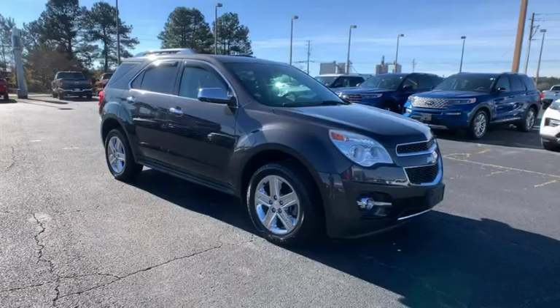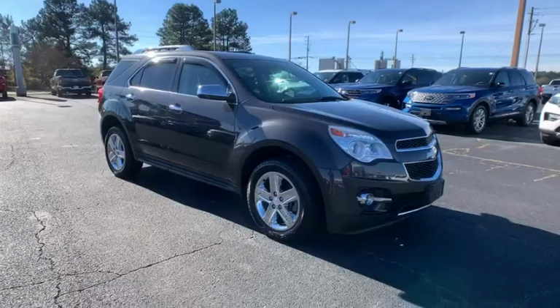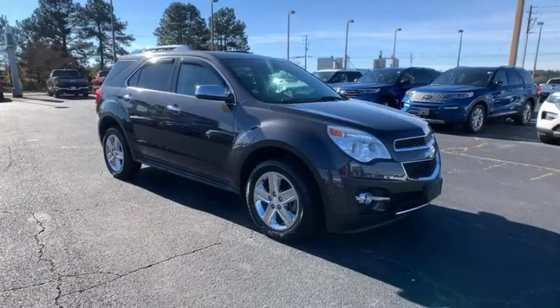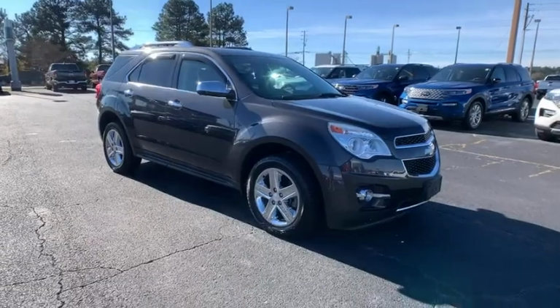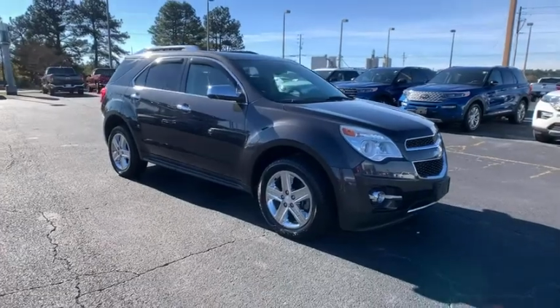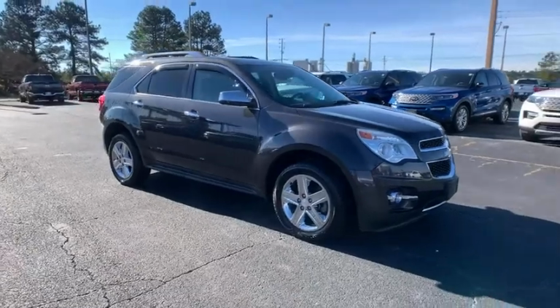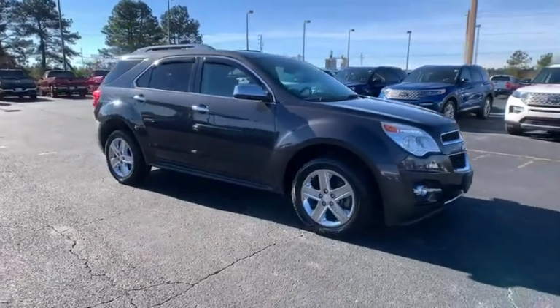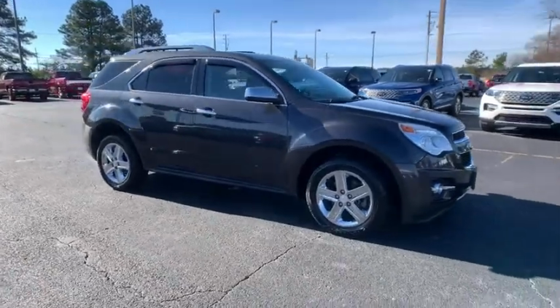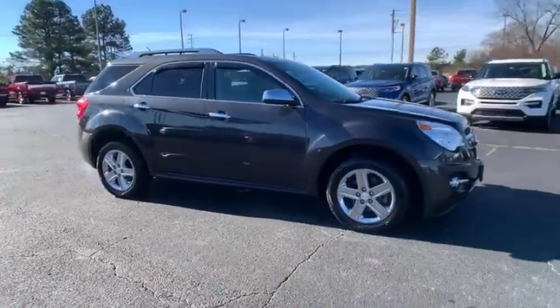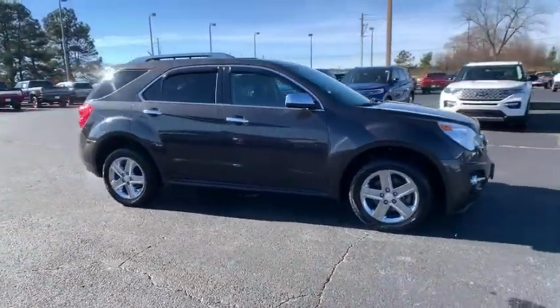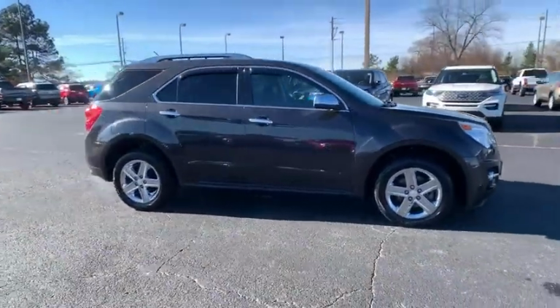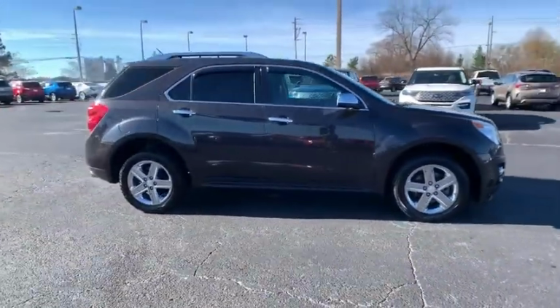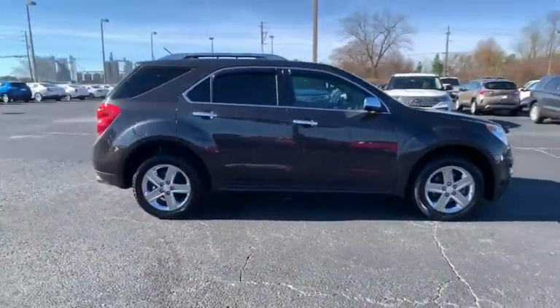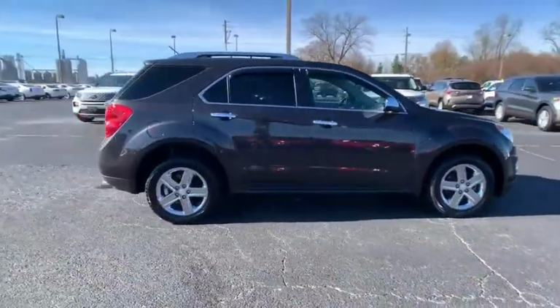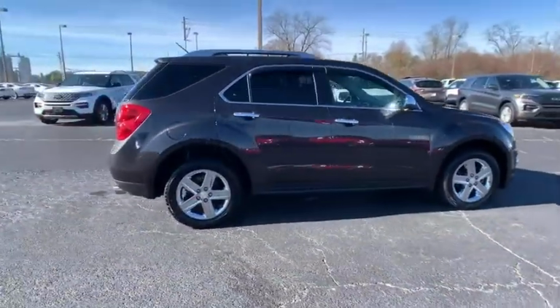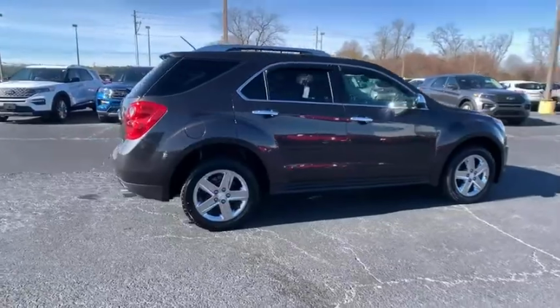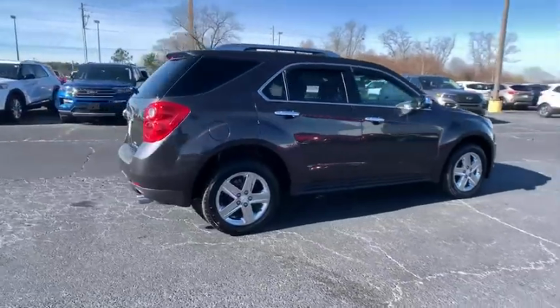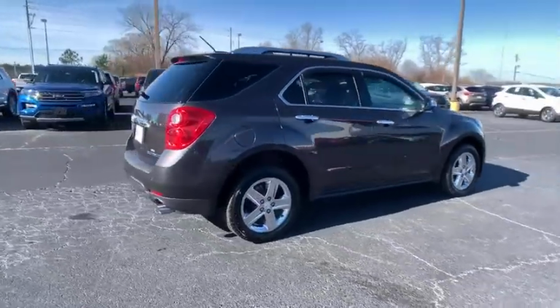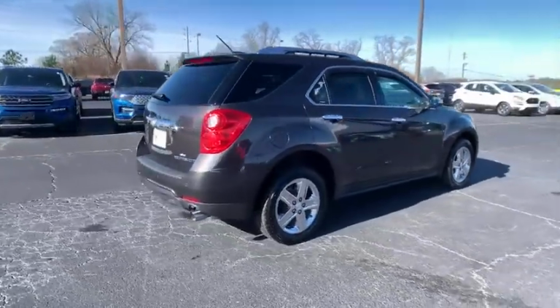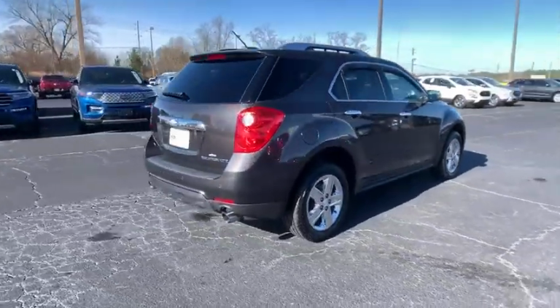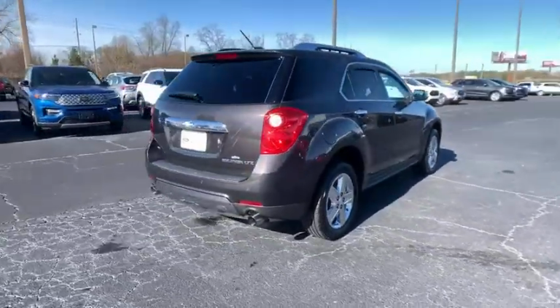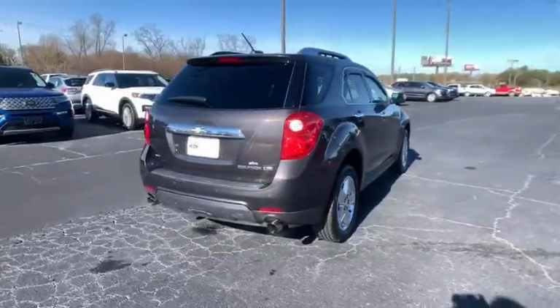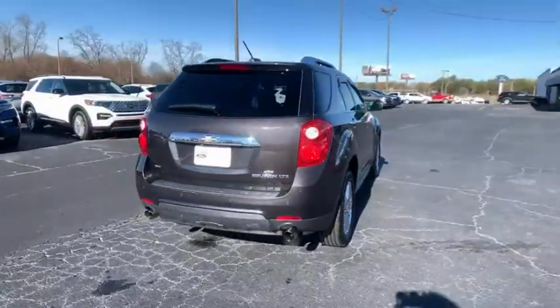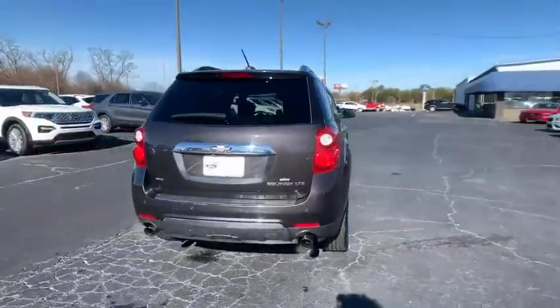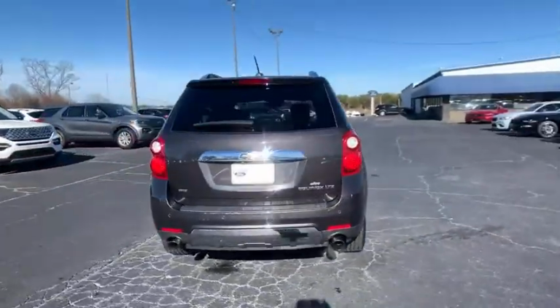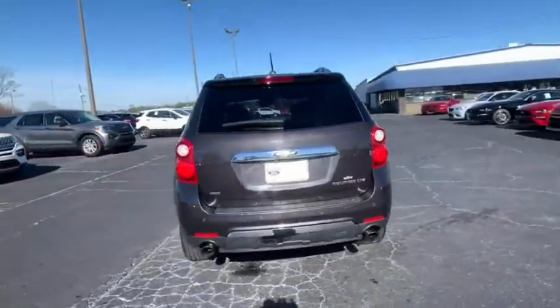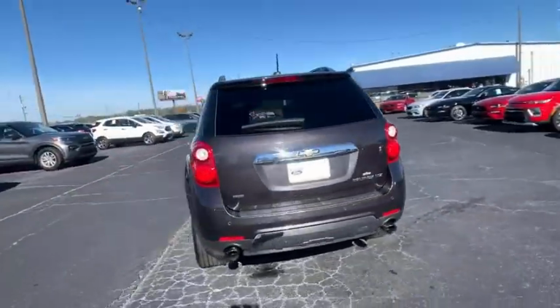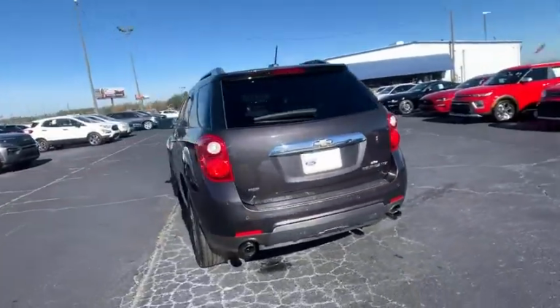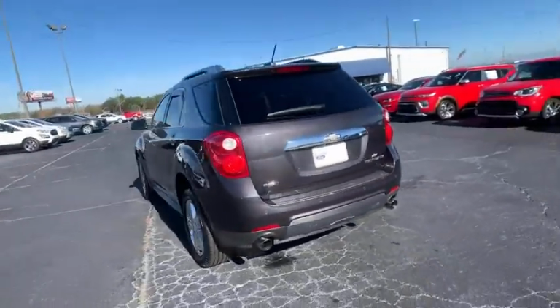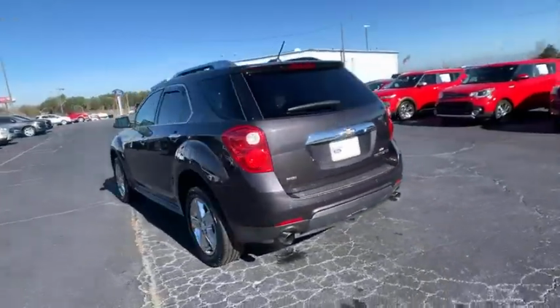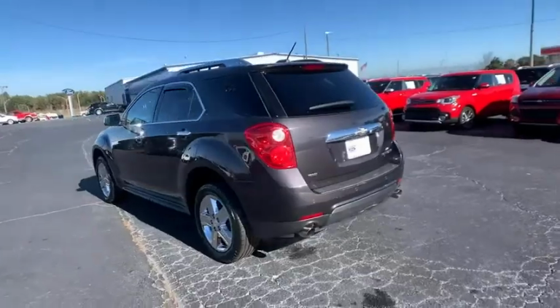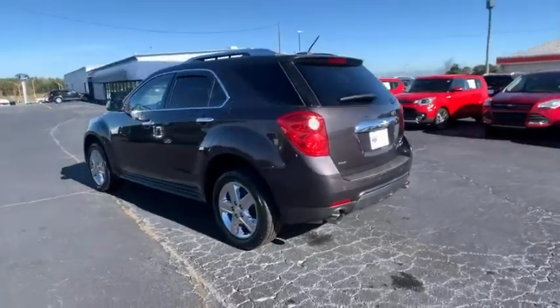We are pleased to show you the 2015 Chevrolet Equinox. Fuel efficiency, safety, and value equals the Chevy Equinox. This vehicle has less than 60,000 miles.